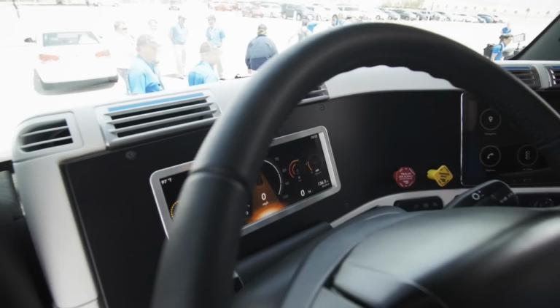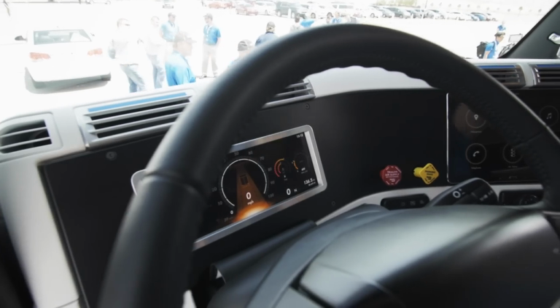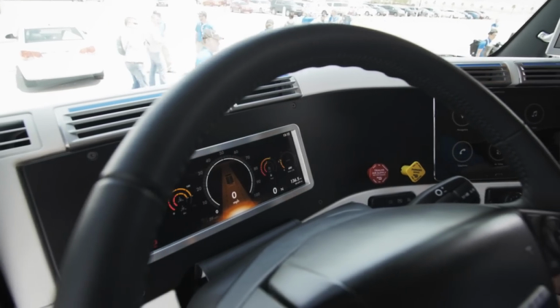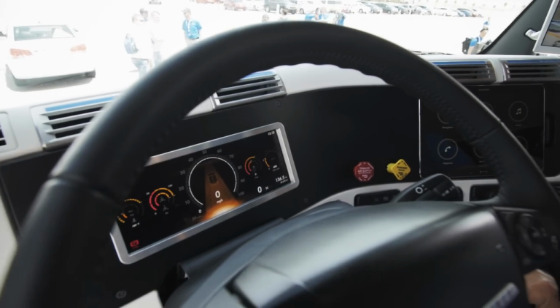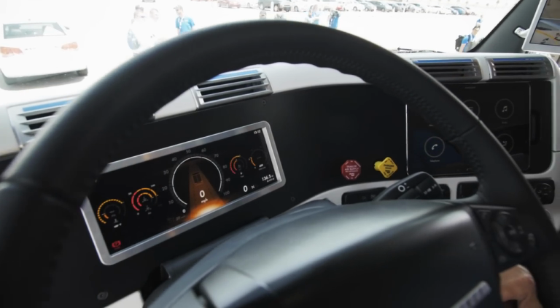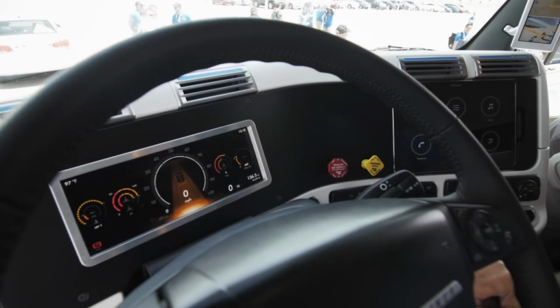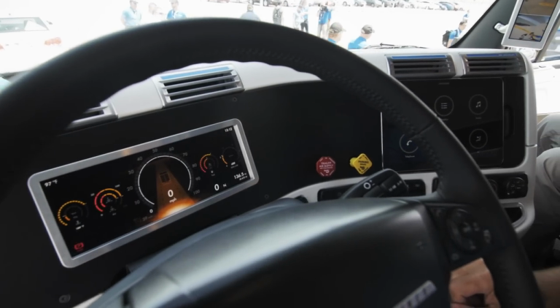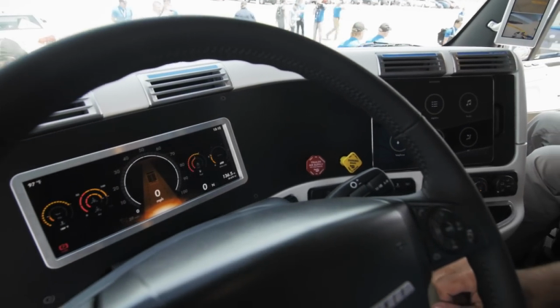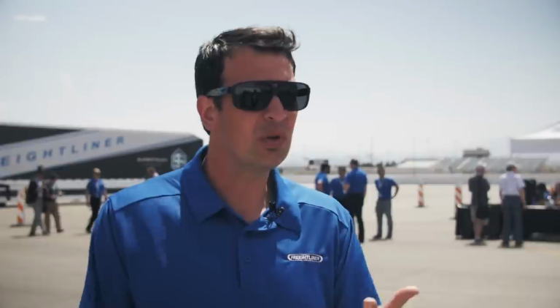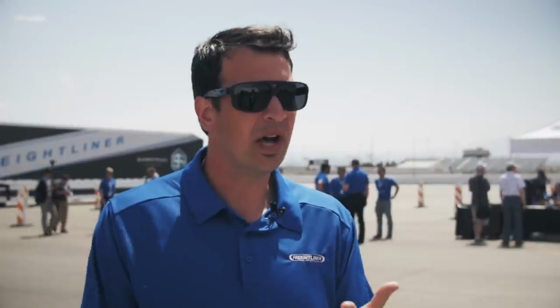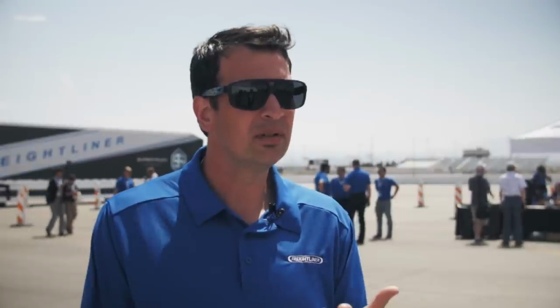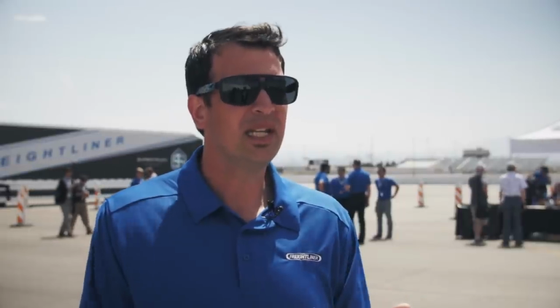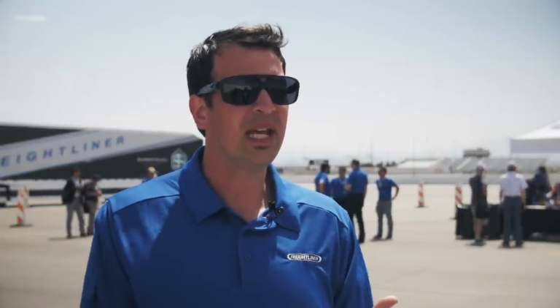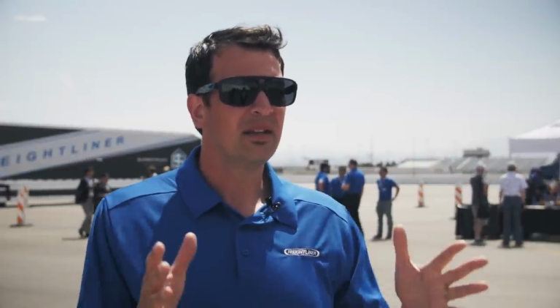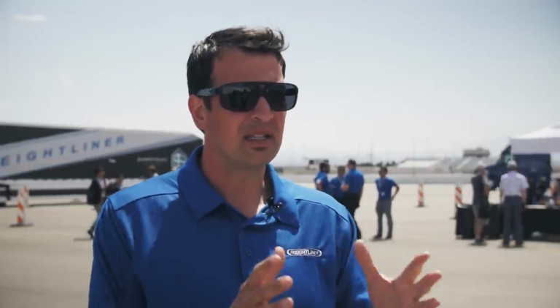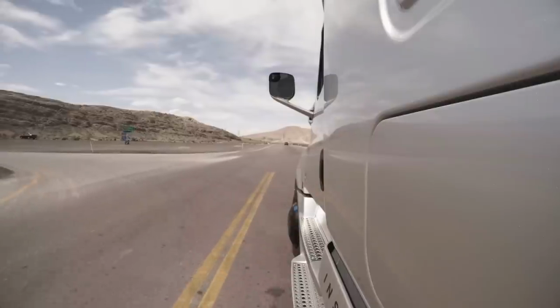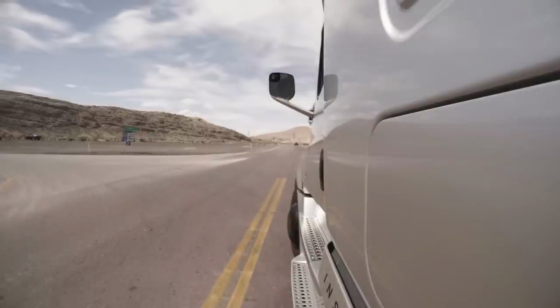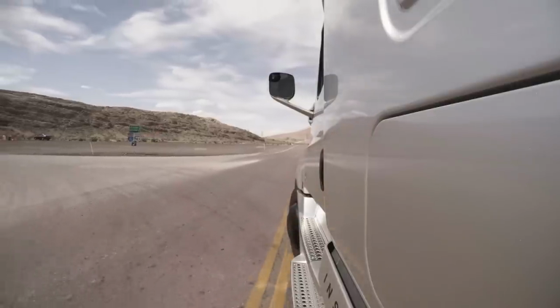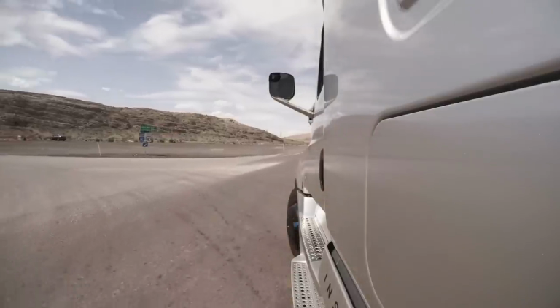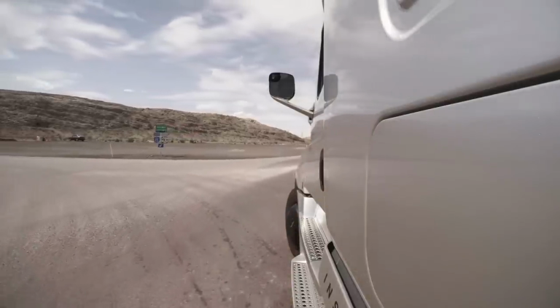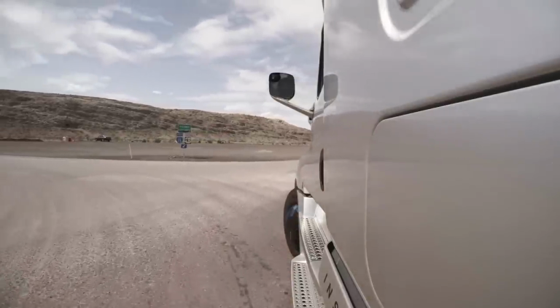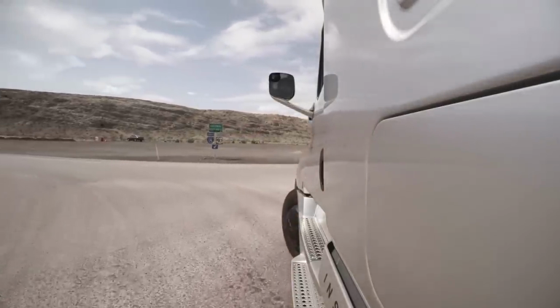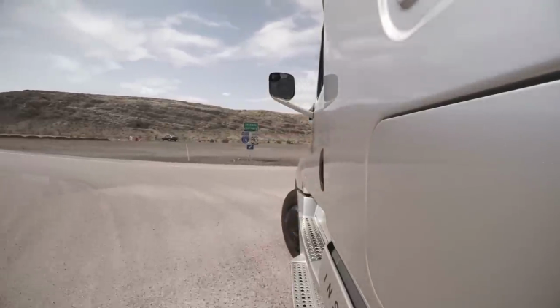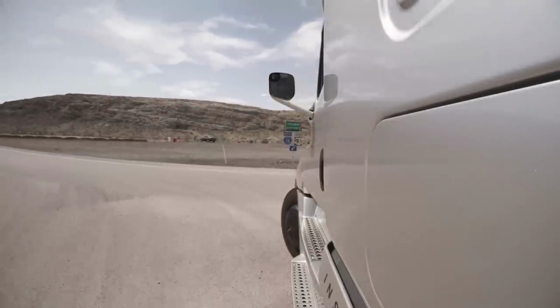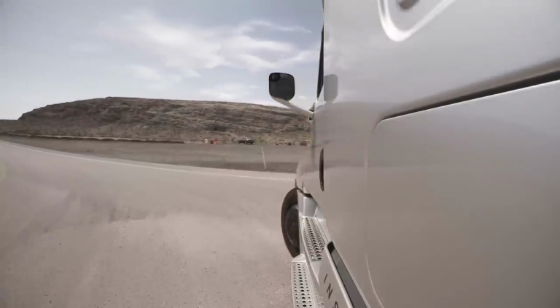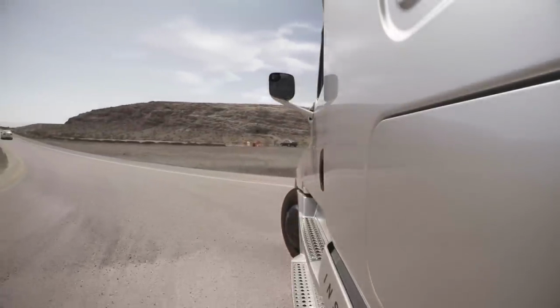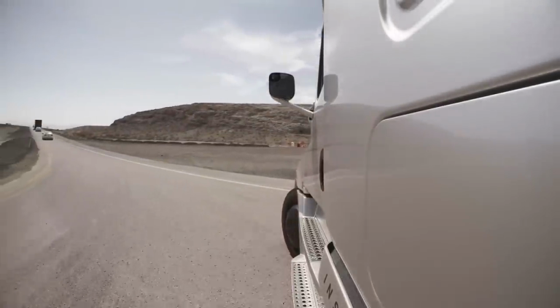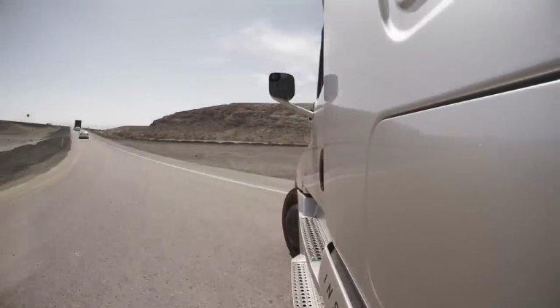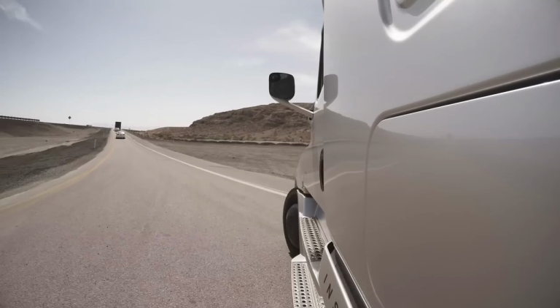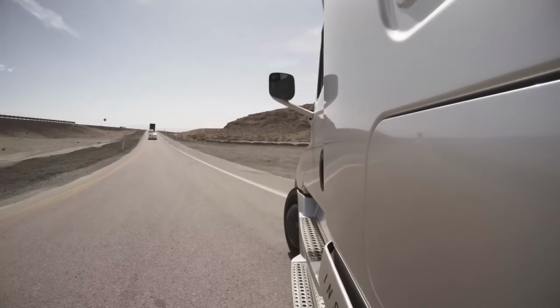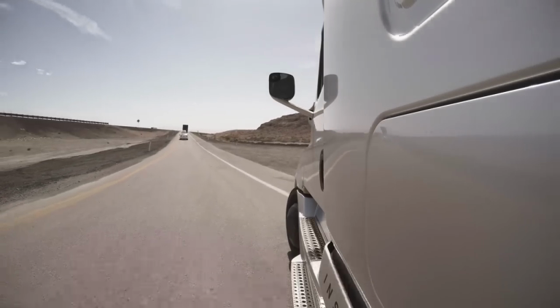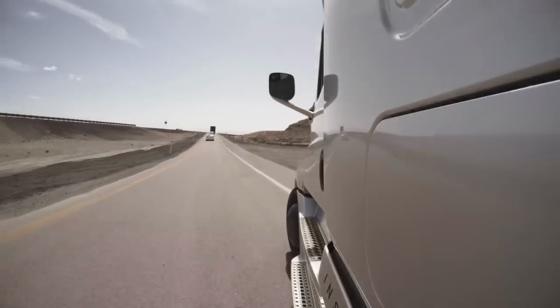Once the driver is warned to take control, there's a countdown — visual and audible — to indicate that he has a specified amount of time to take over the wheel. Basically, the system goes from active to completely inactive and unavailable.